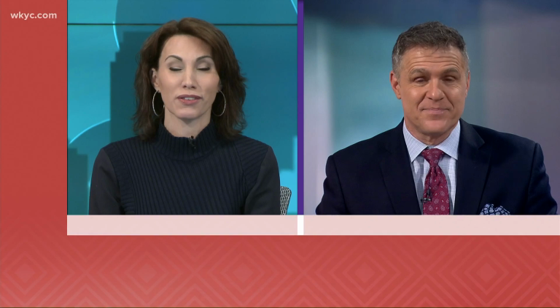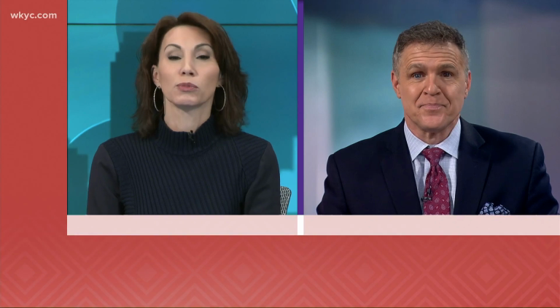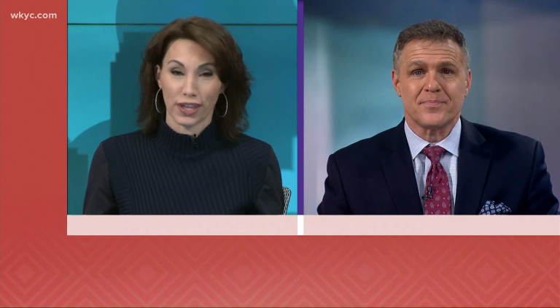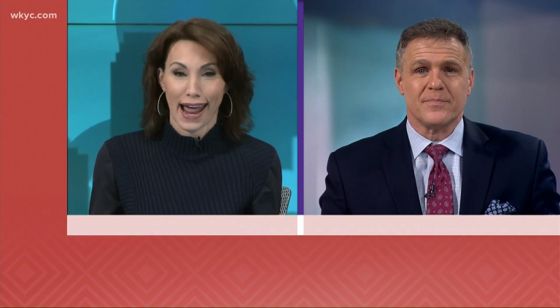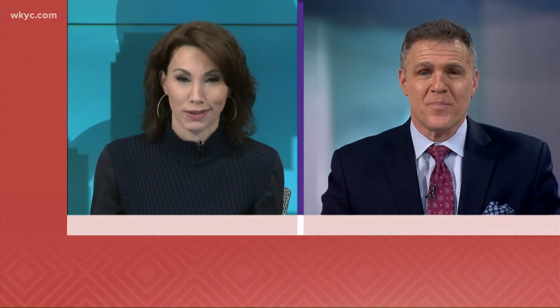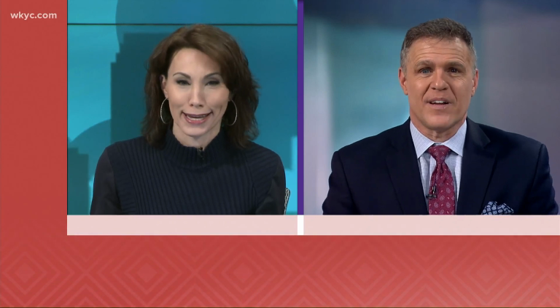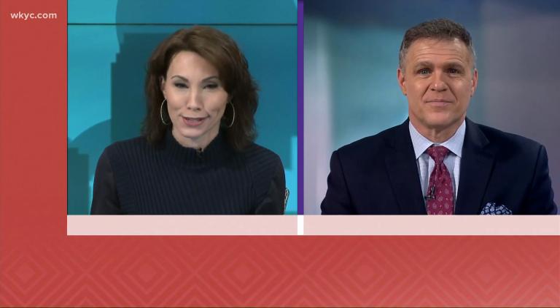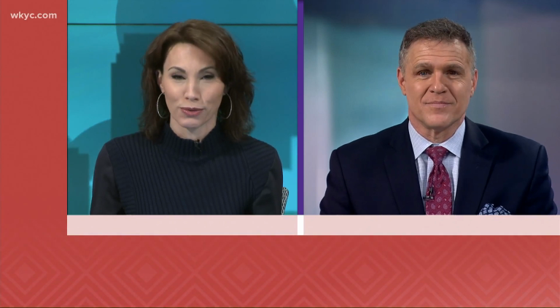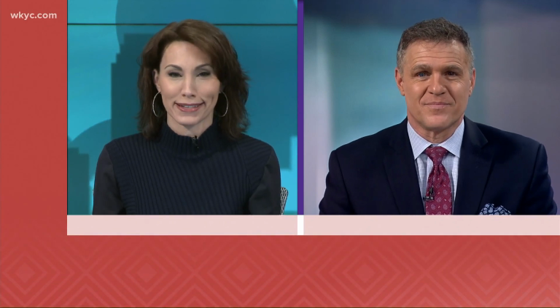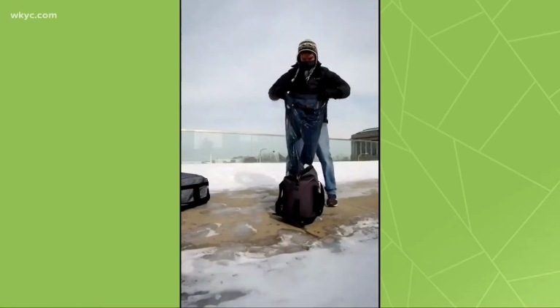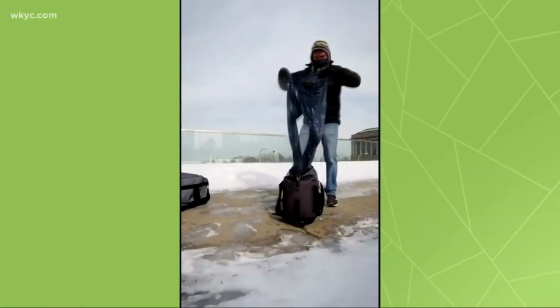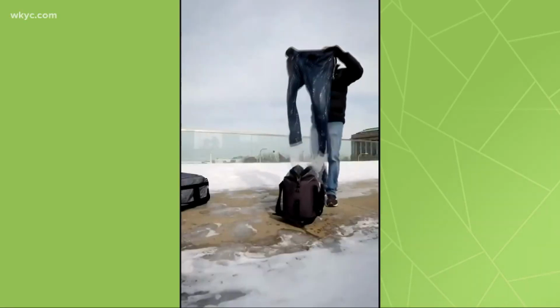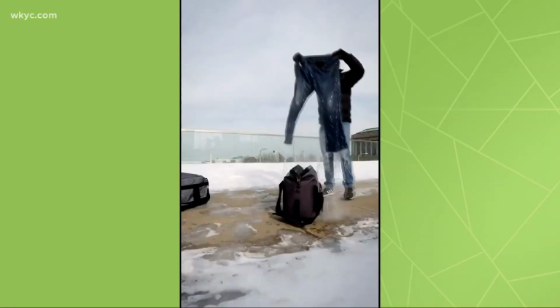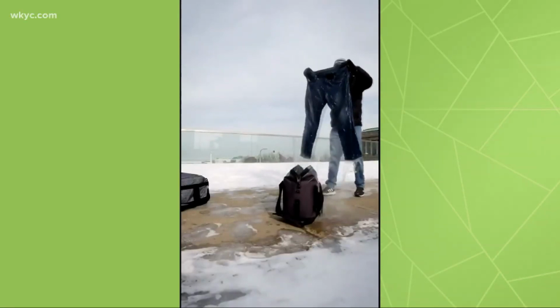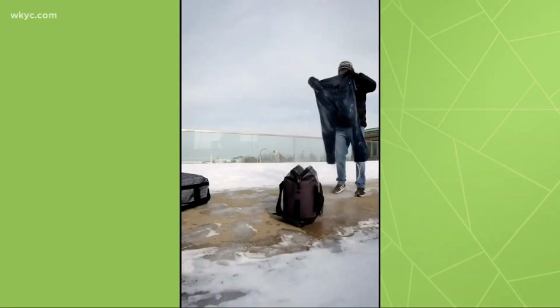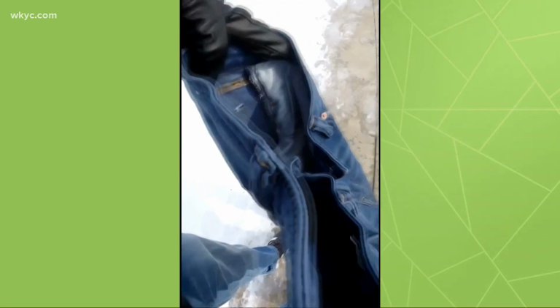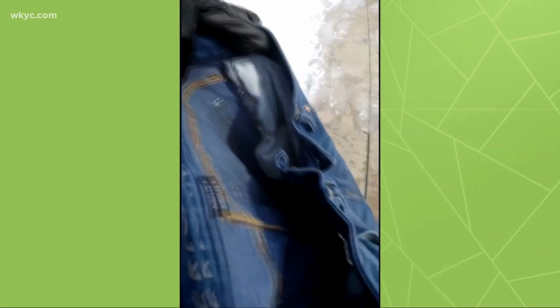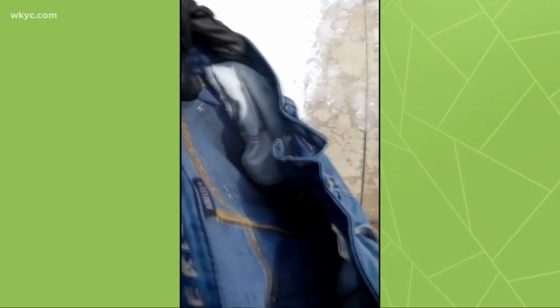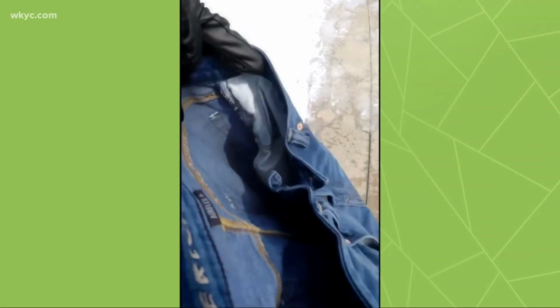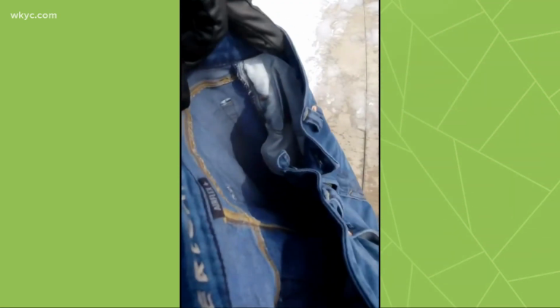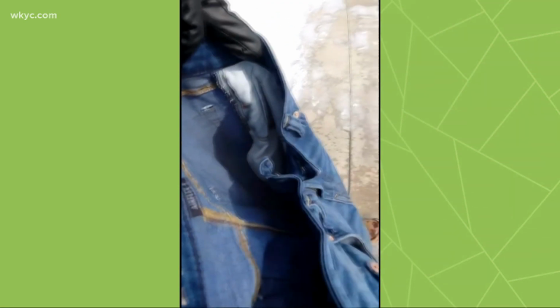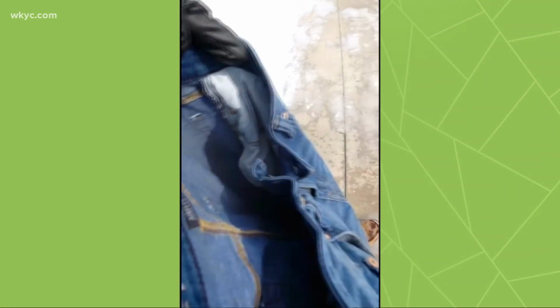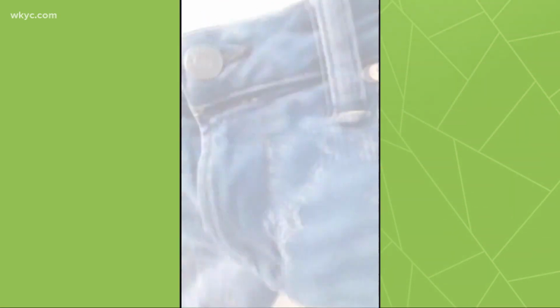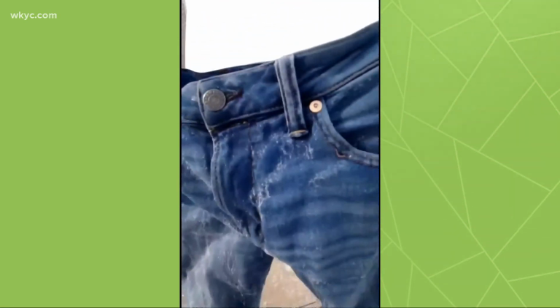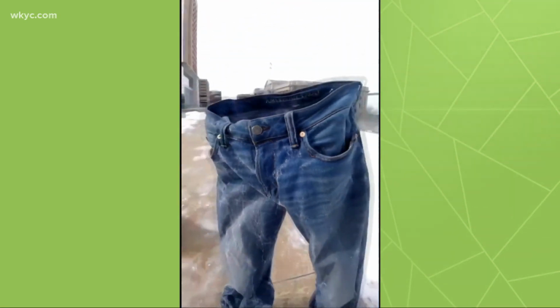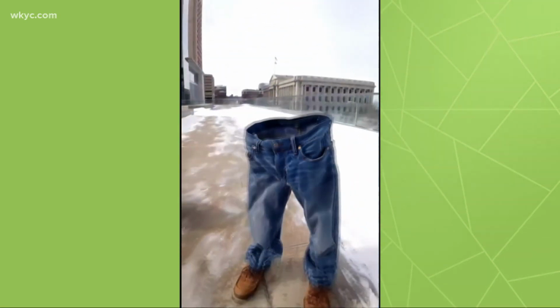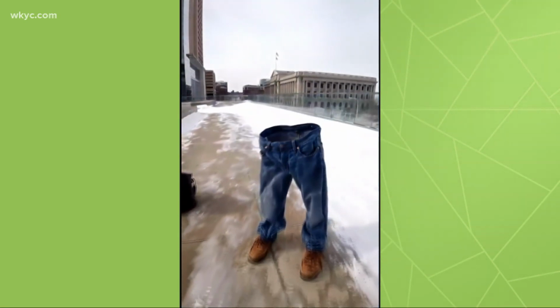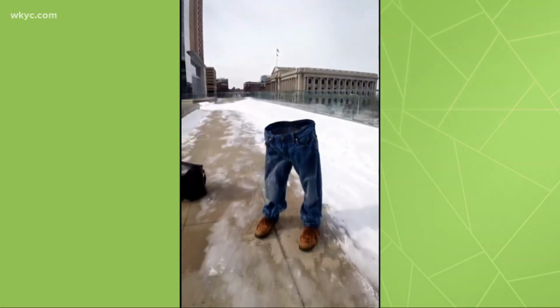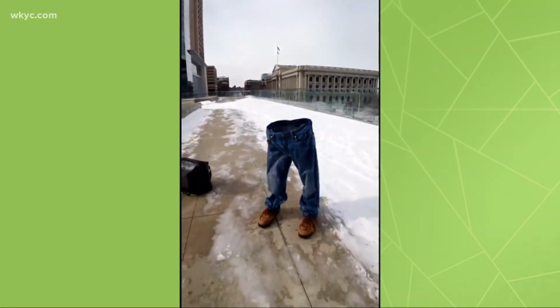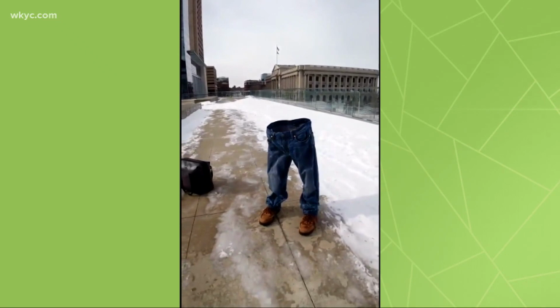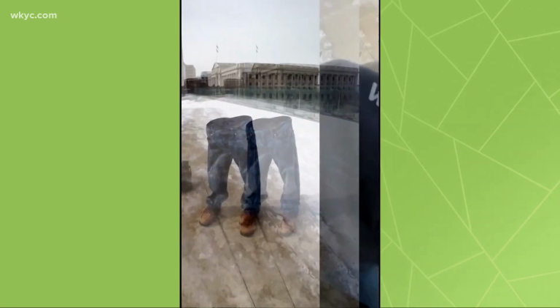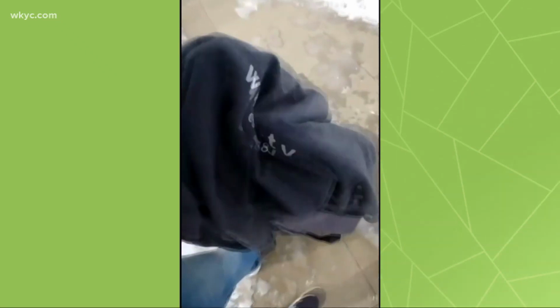You know, there's some cool things that happen when it gets this cold. Matt Standridge was out and he took a pair of jeans and some clothes, dipped them in water, and held them out in the cold air — look at this!